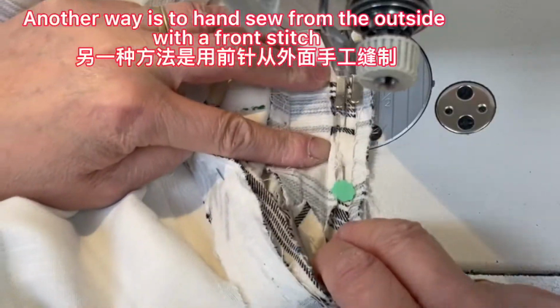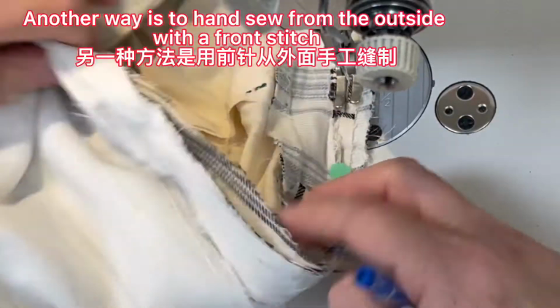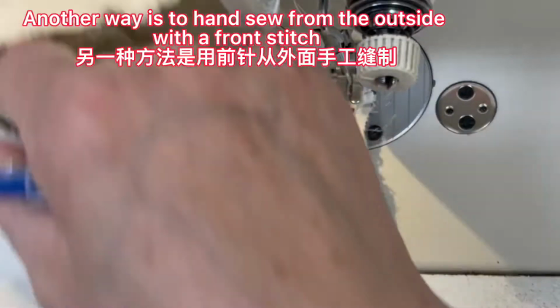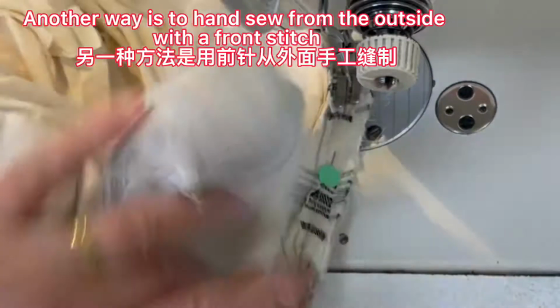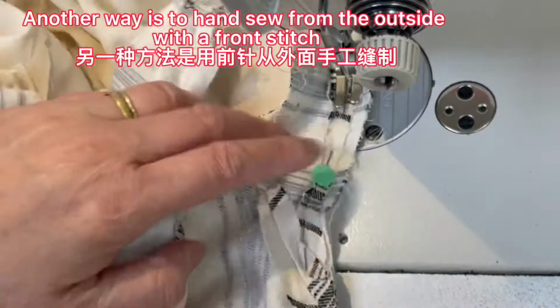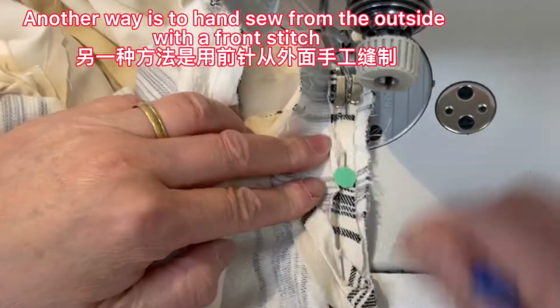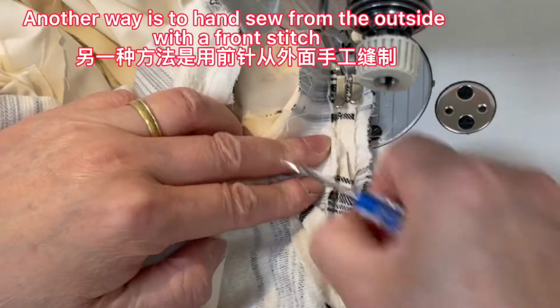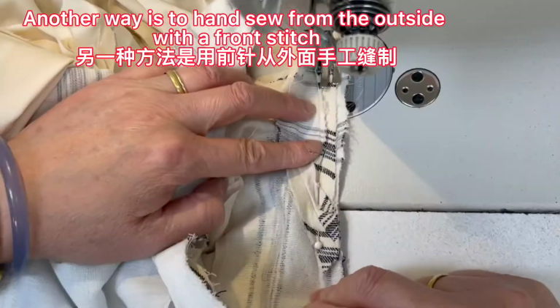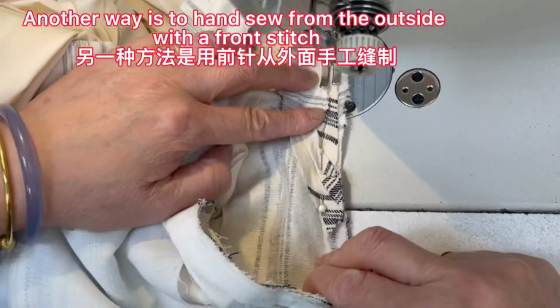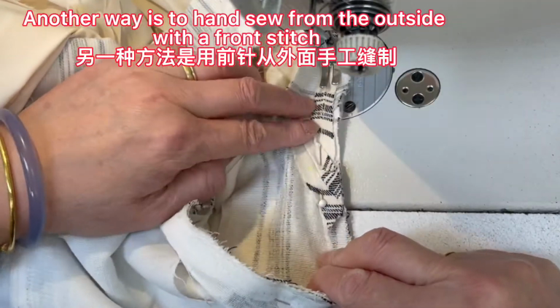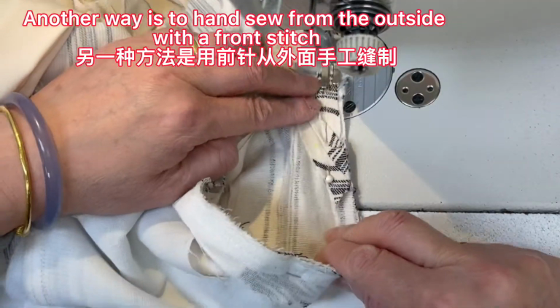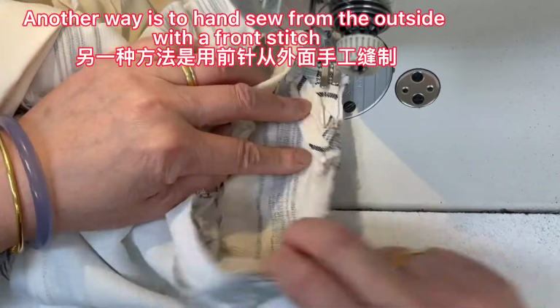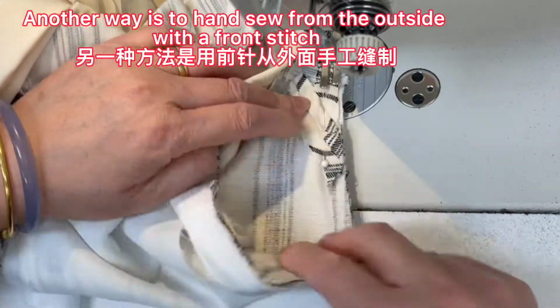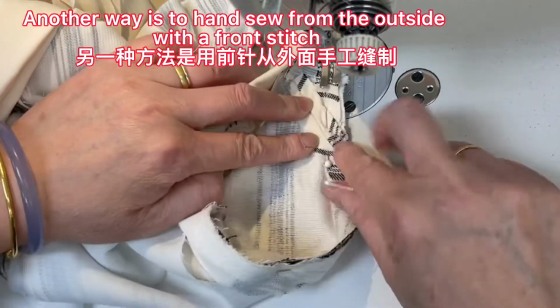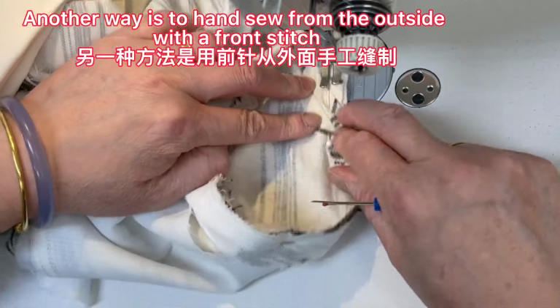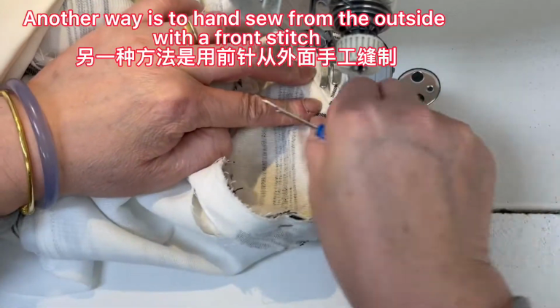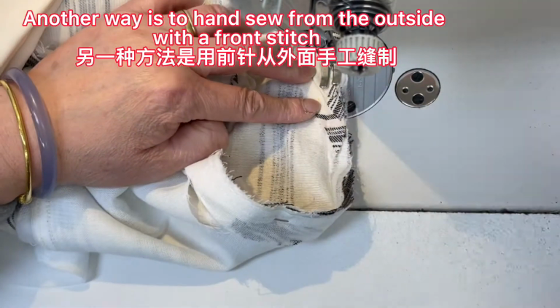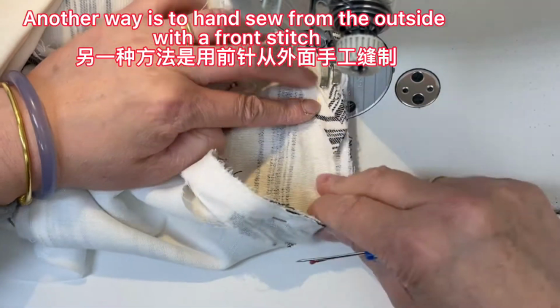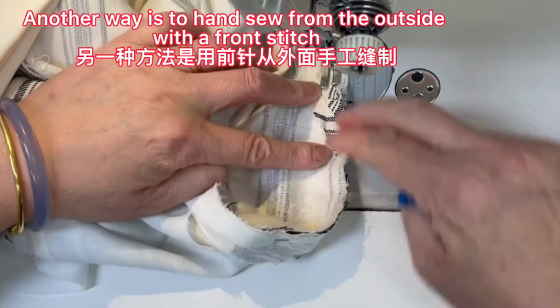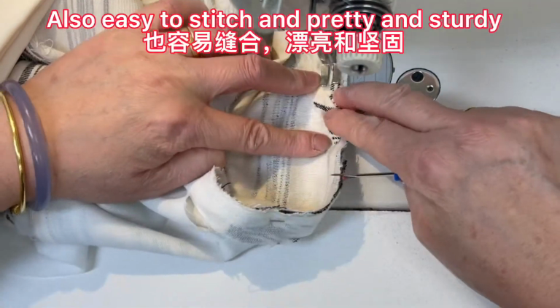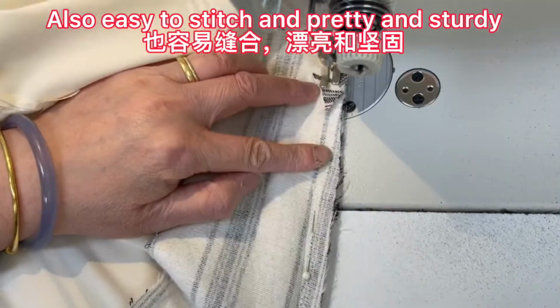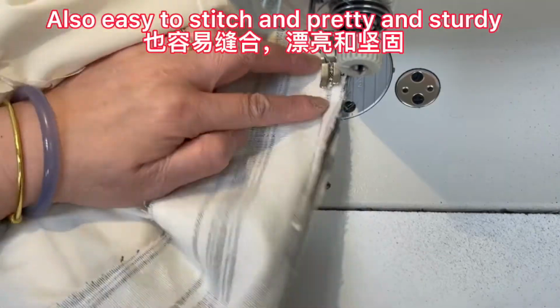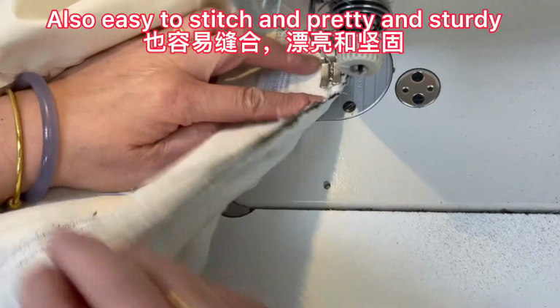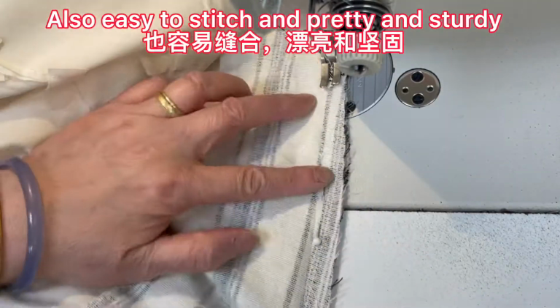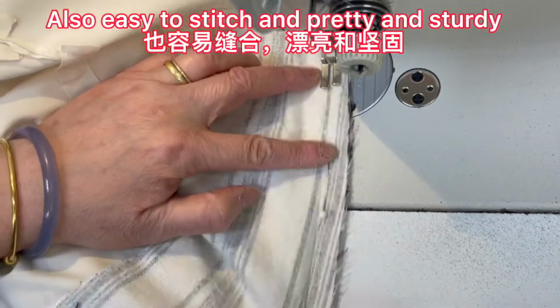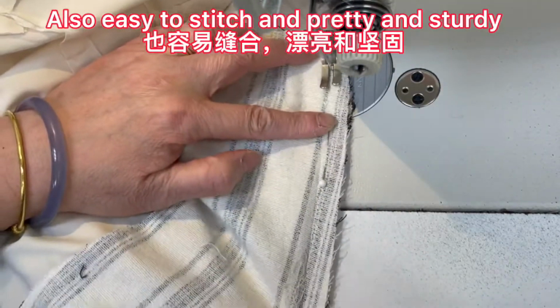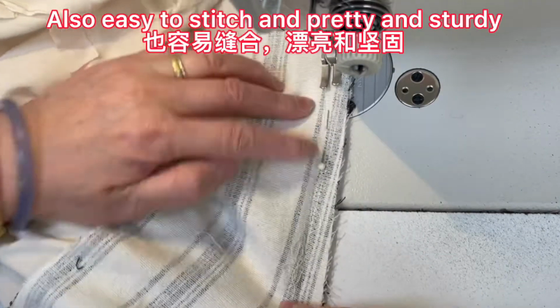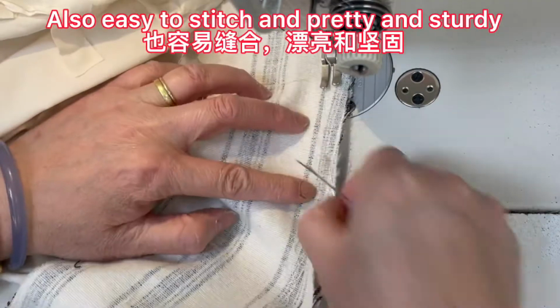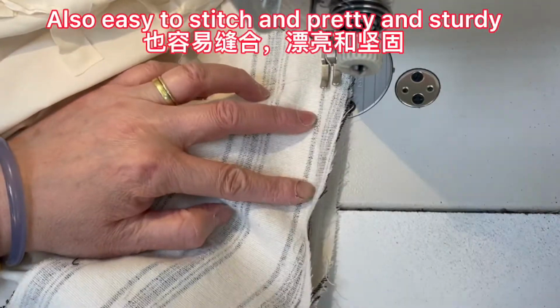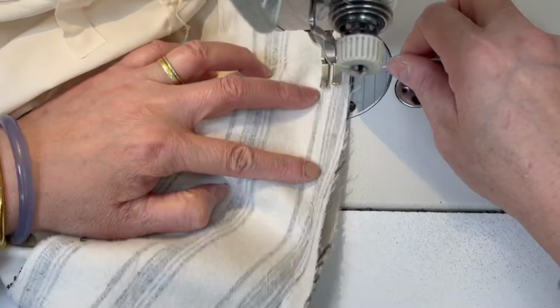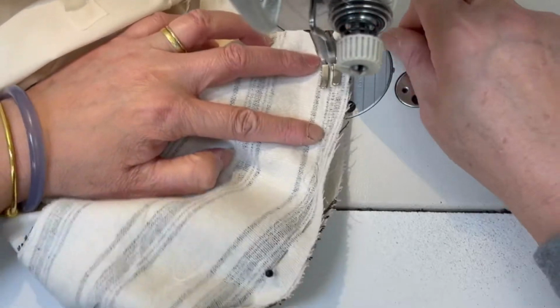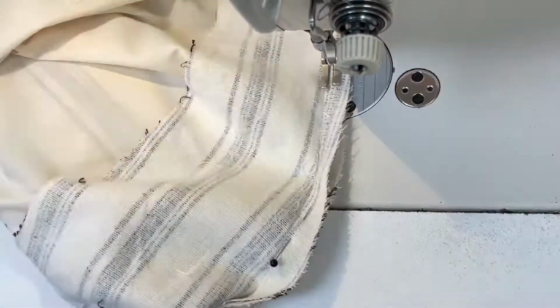Another way is to hand sew from the outside with a front stitch — also easy to stitch, pretty, and sturdy.